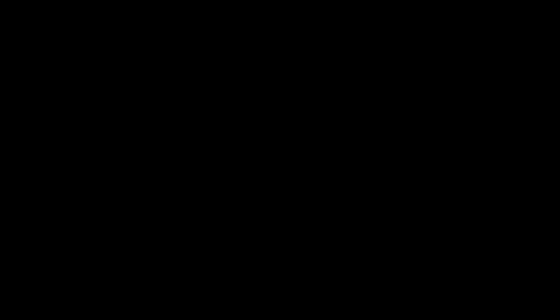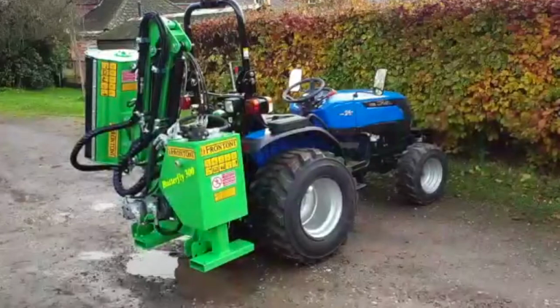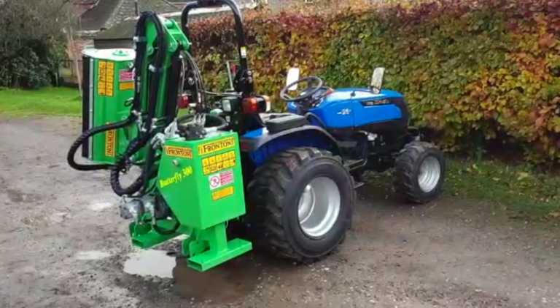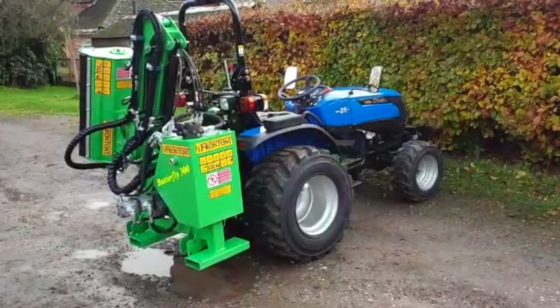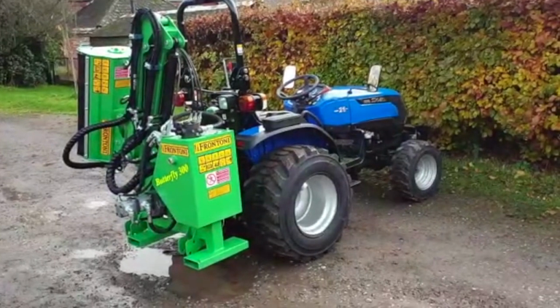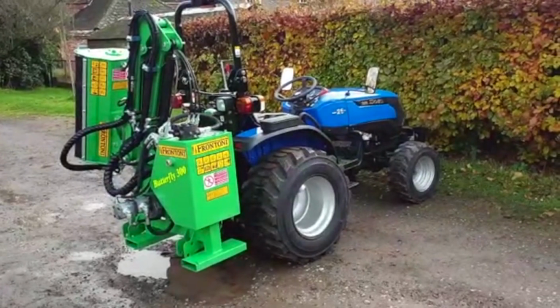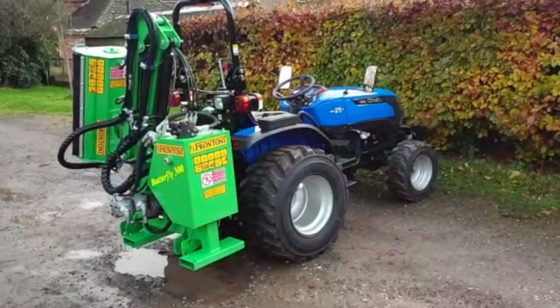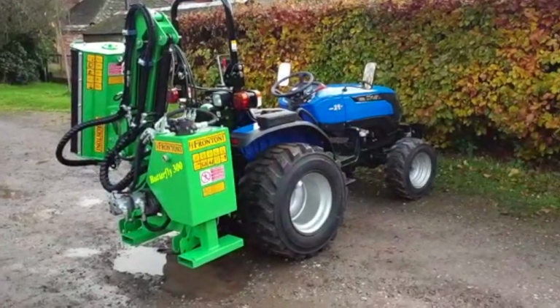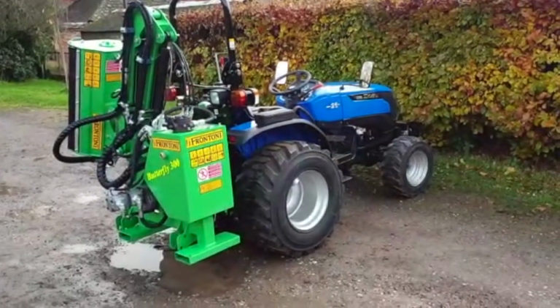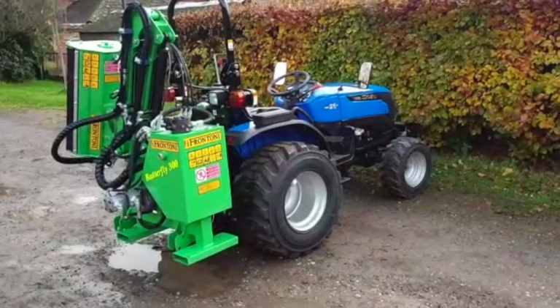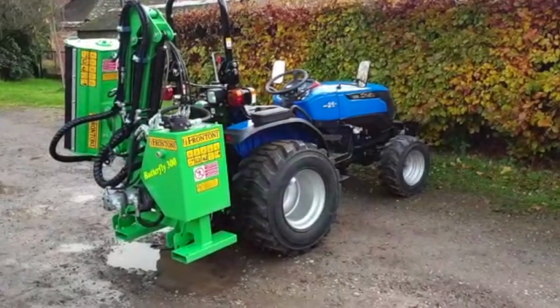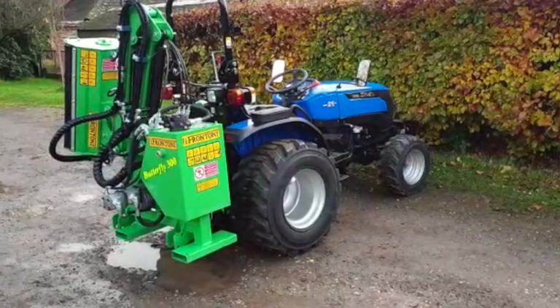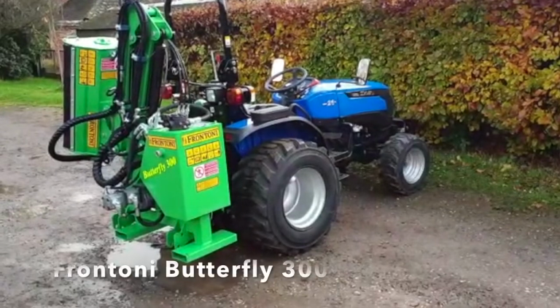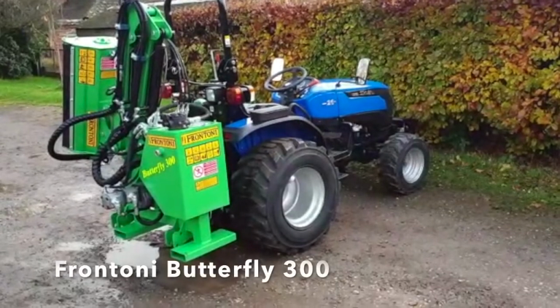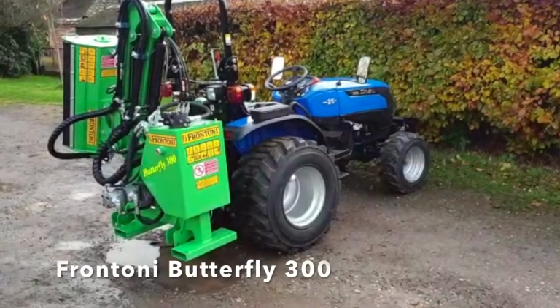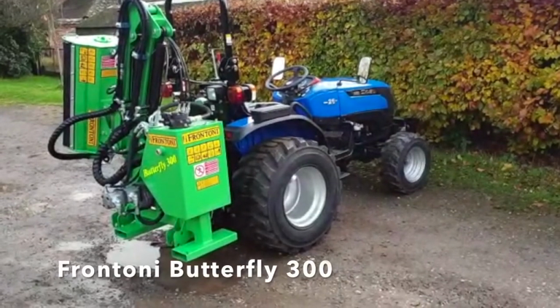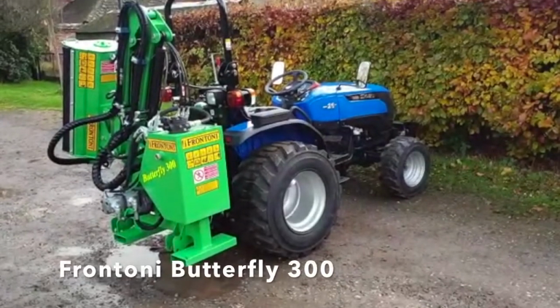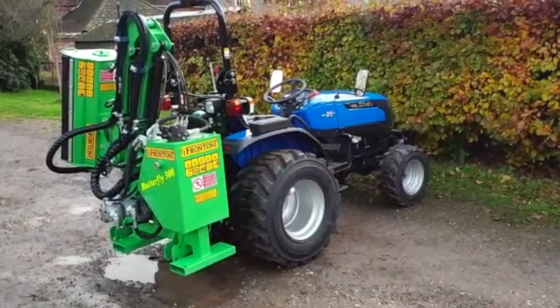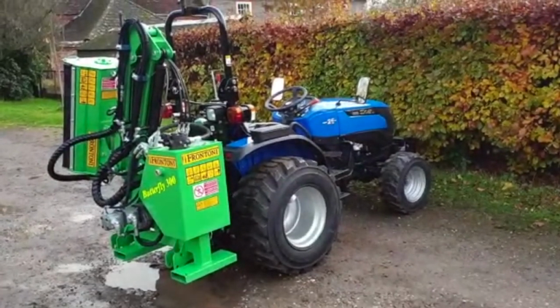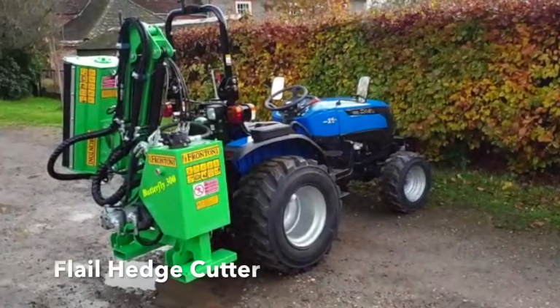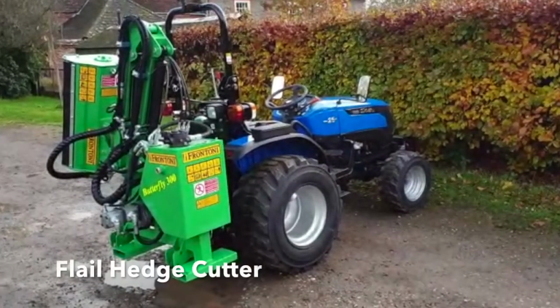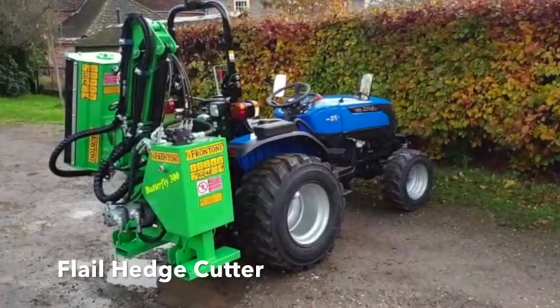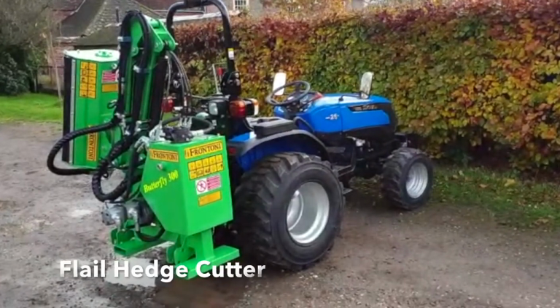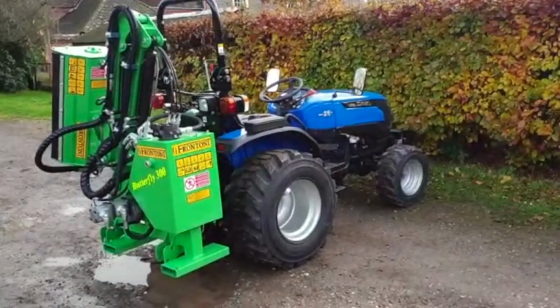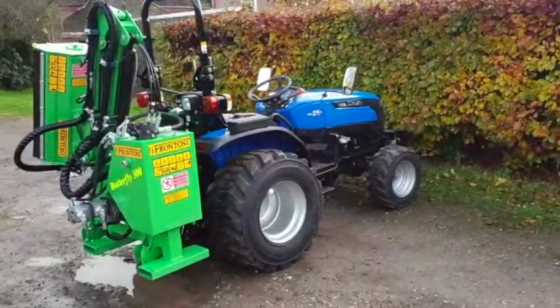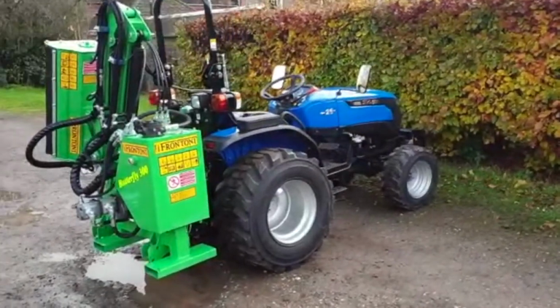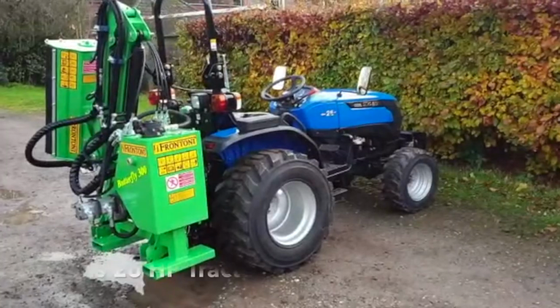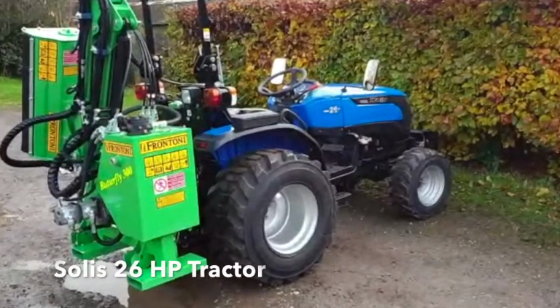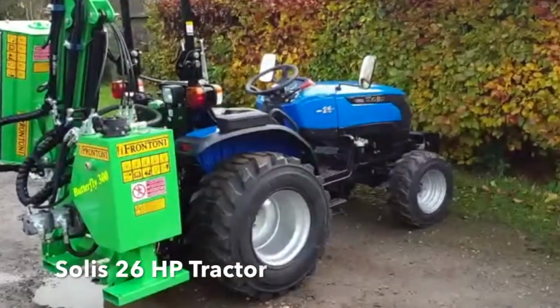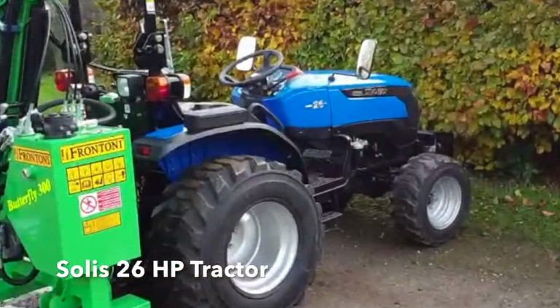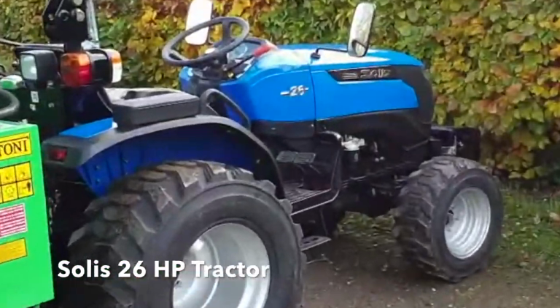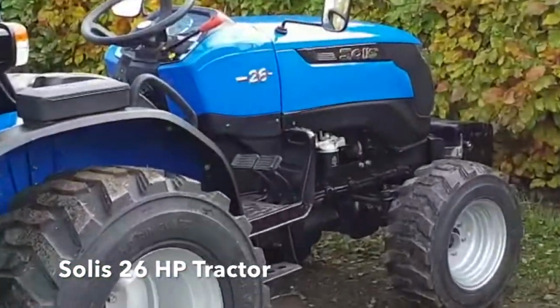Hi, this is James from Talitz Machinery. Here today we have the Frontoni Butterfly 300 flail hedge cutter fitted to our Solis 26 horsepower tractor.